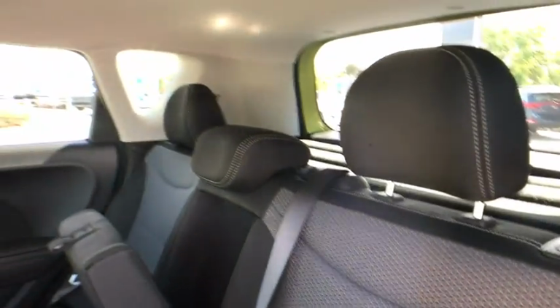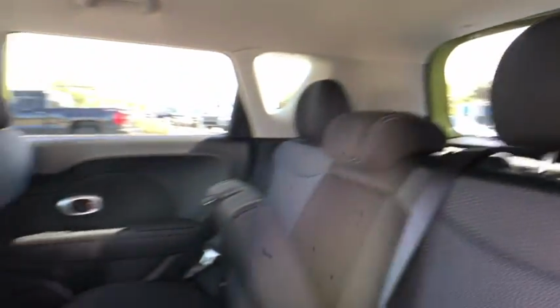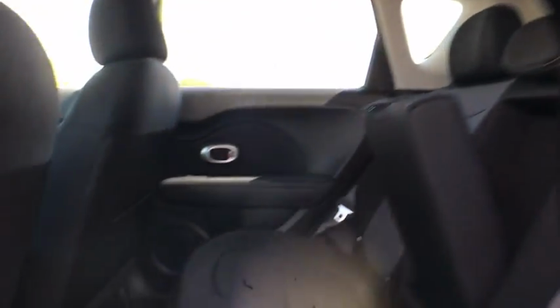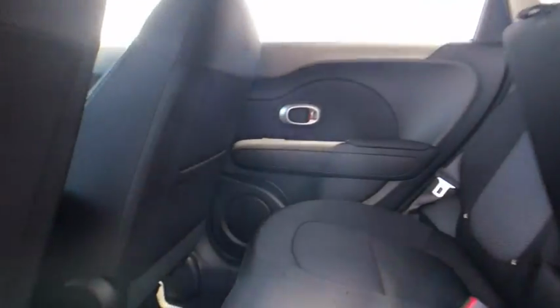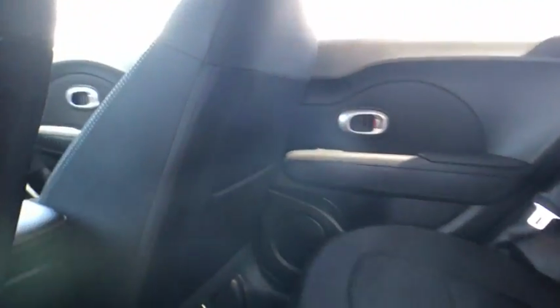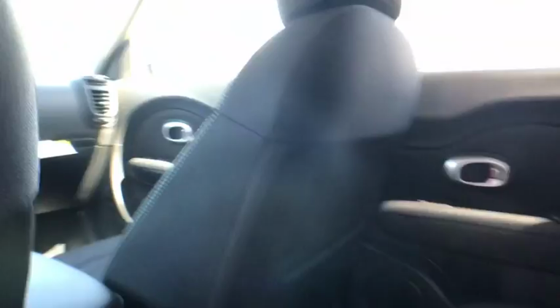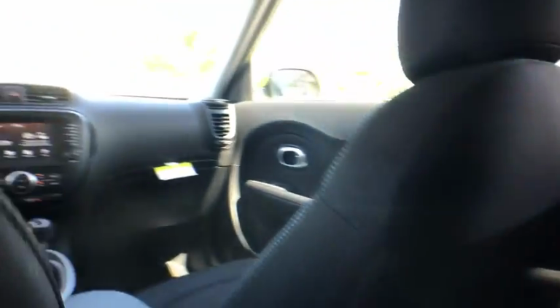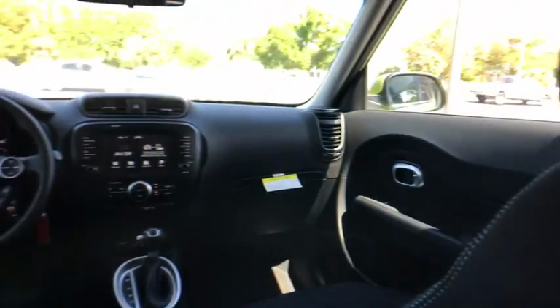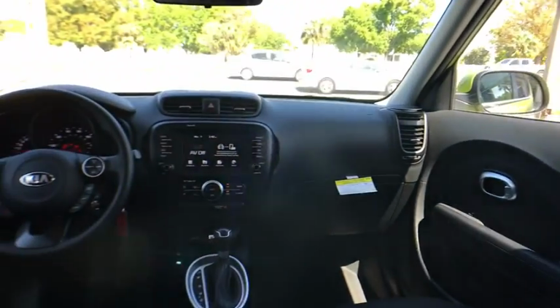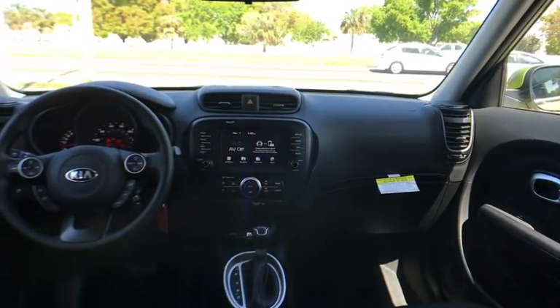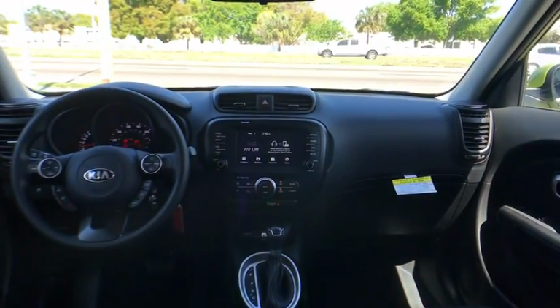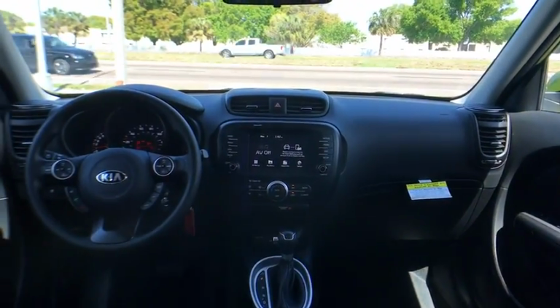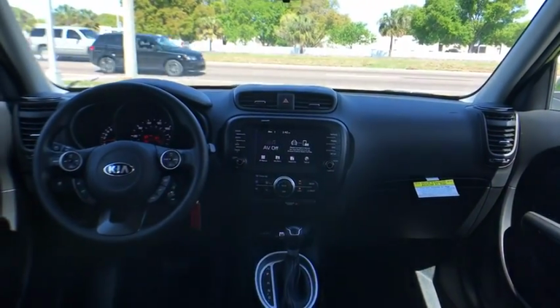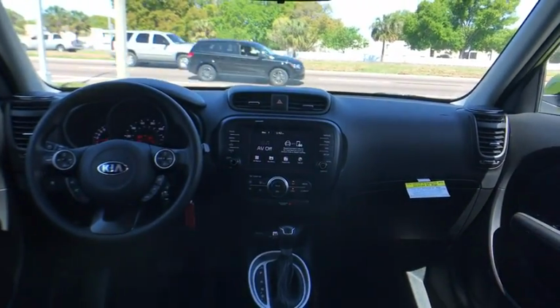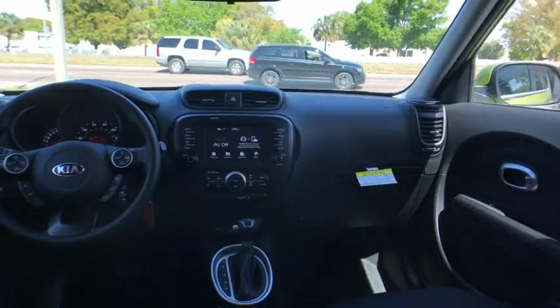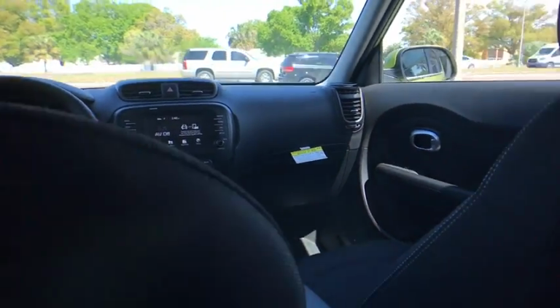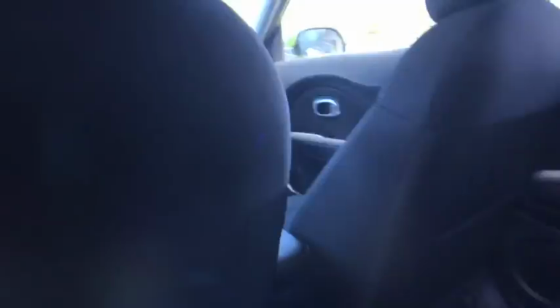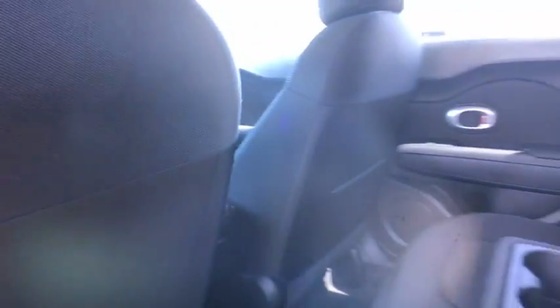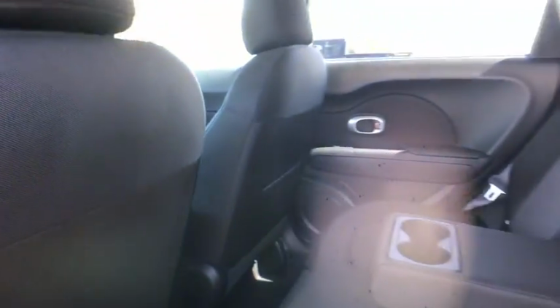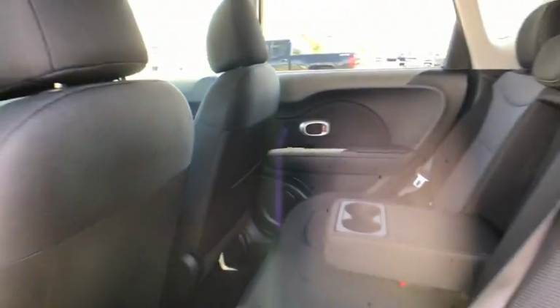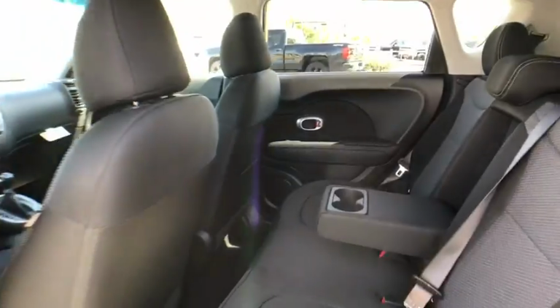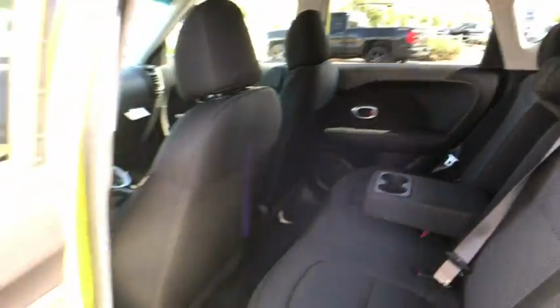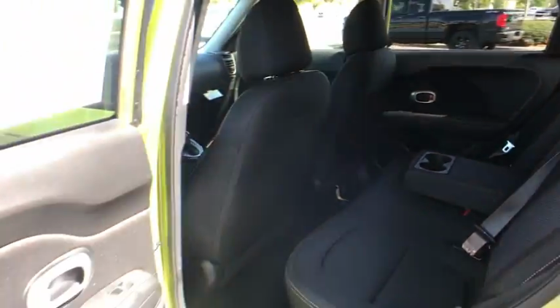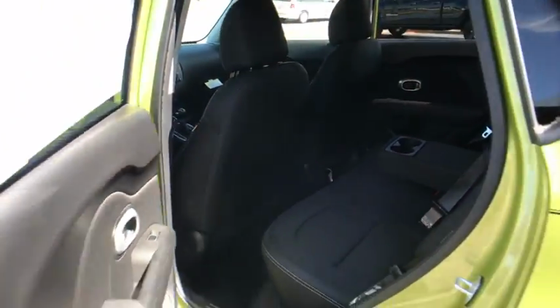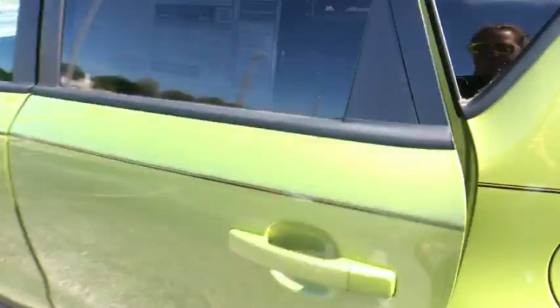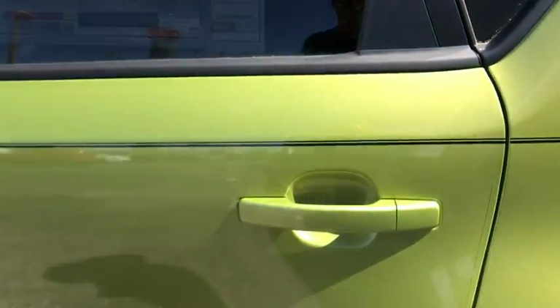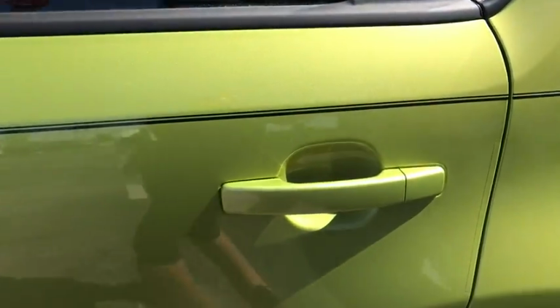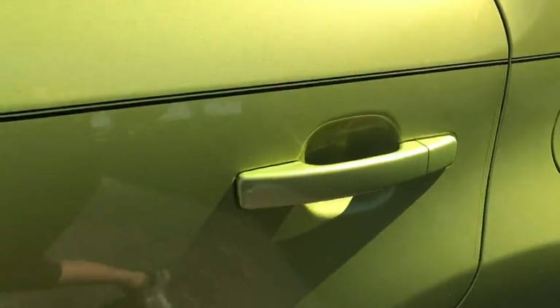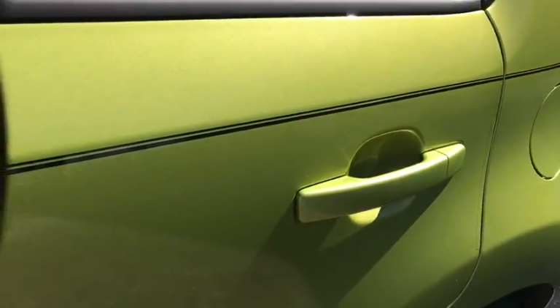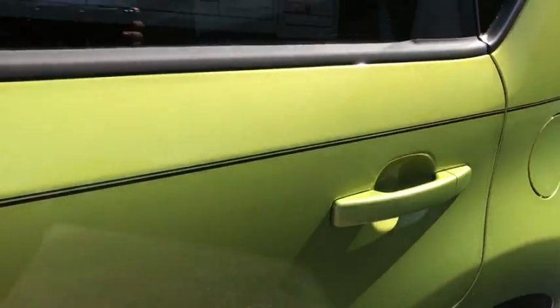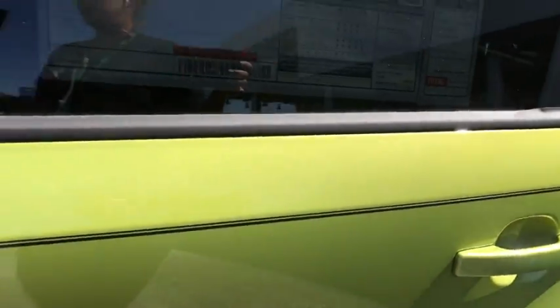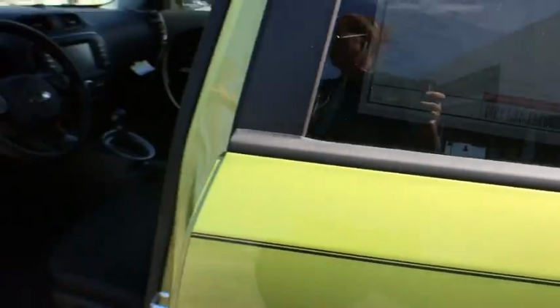Remote keyless entry, brake assist, driver vanity mirror, cloth seat trim, tilt steering wheel, front reading lamp. This beauty will even make your house keys jealous. Drive it today.